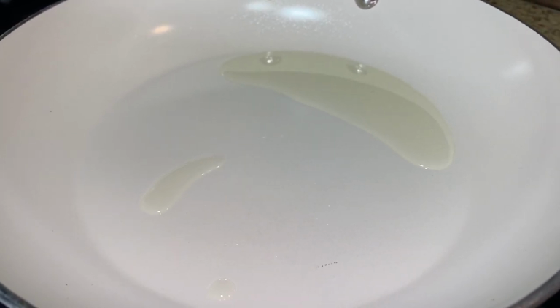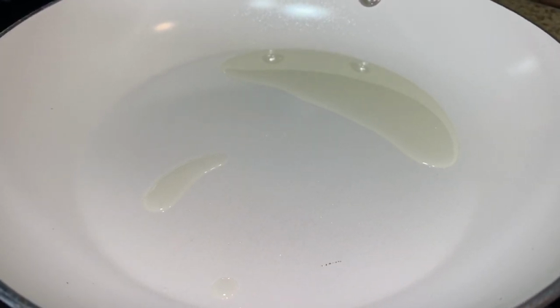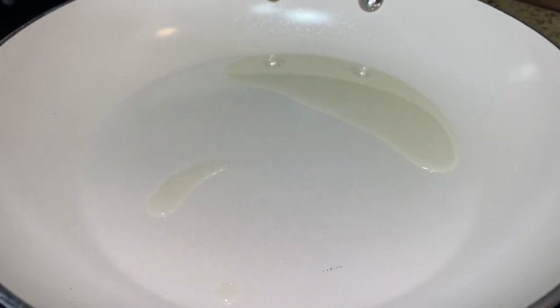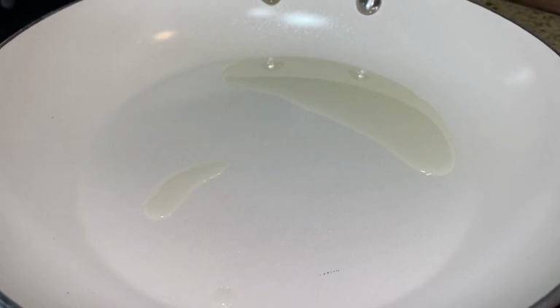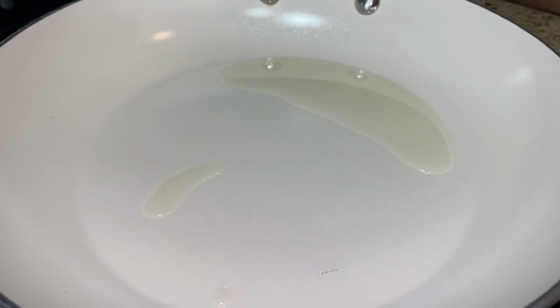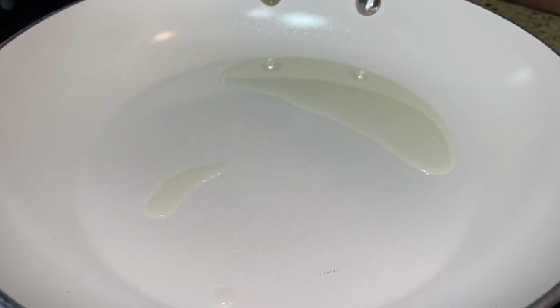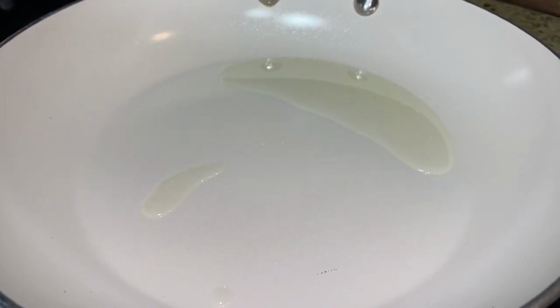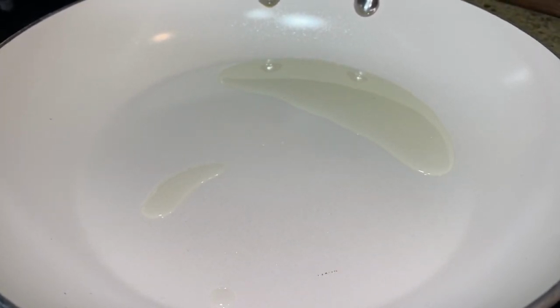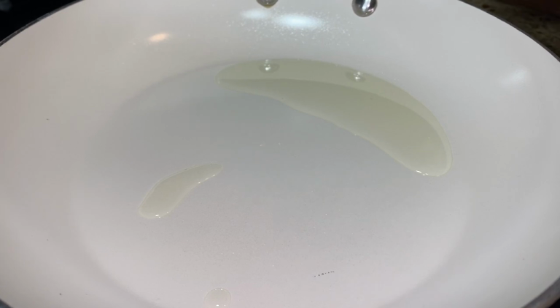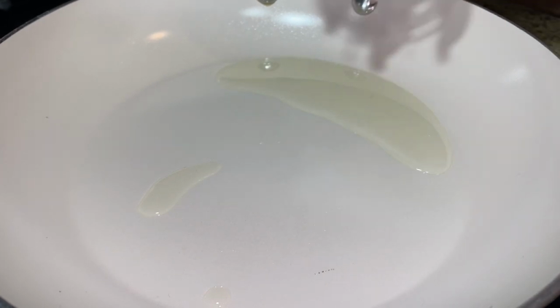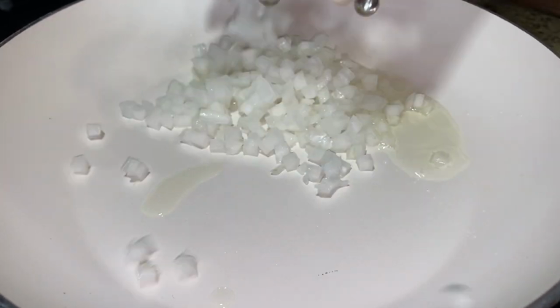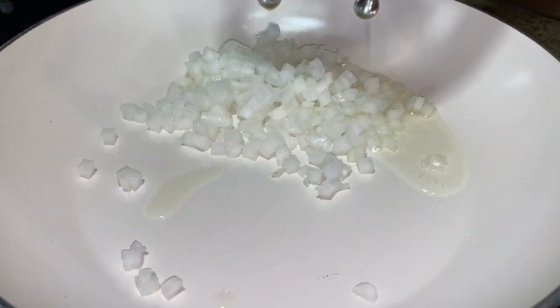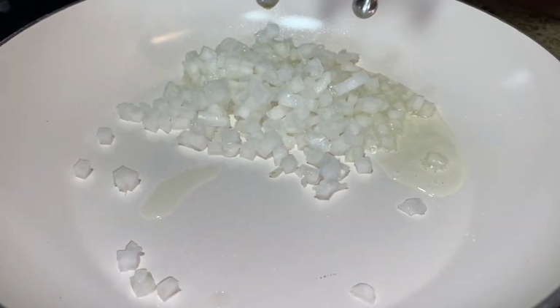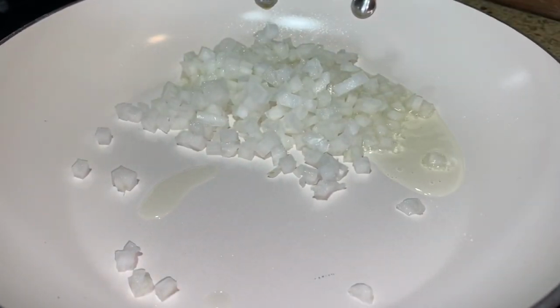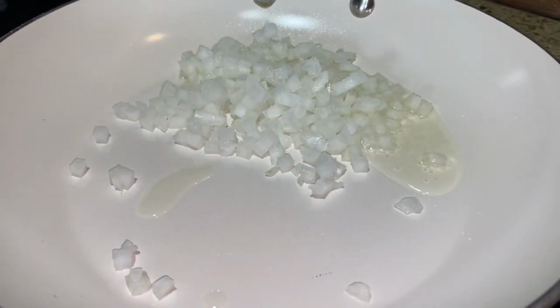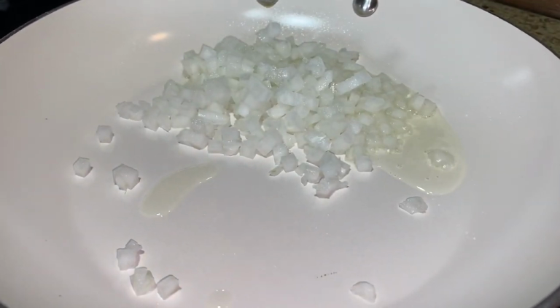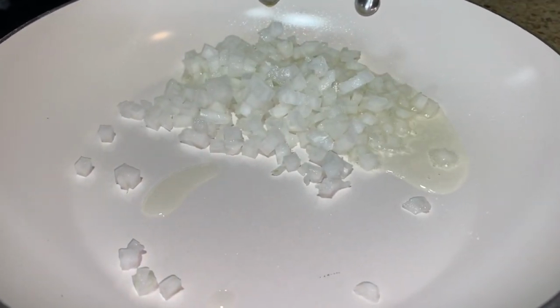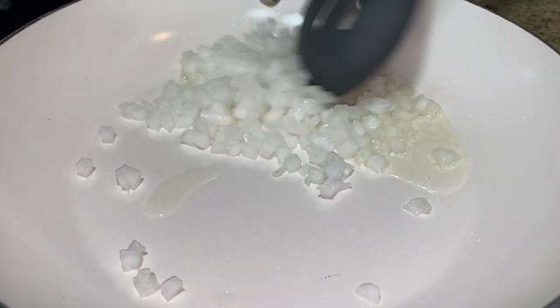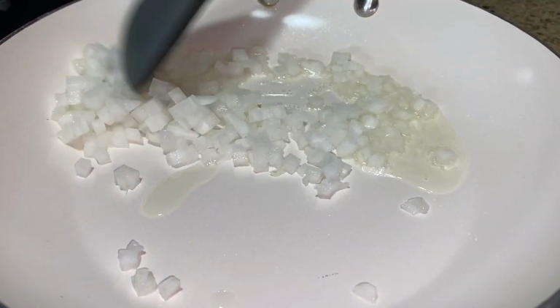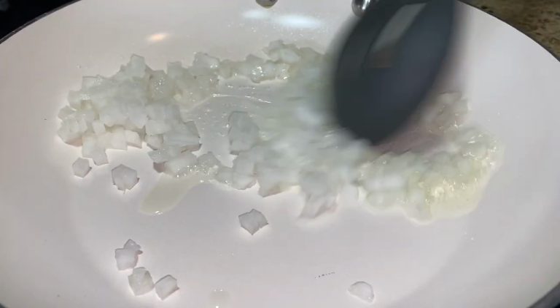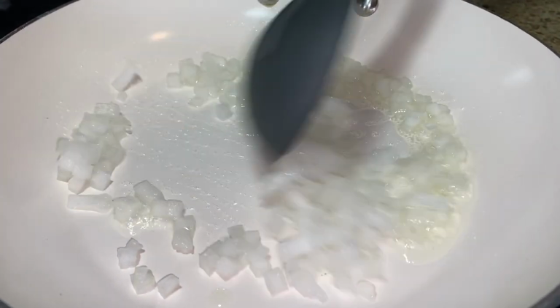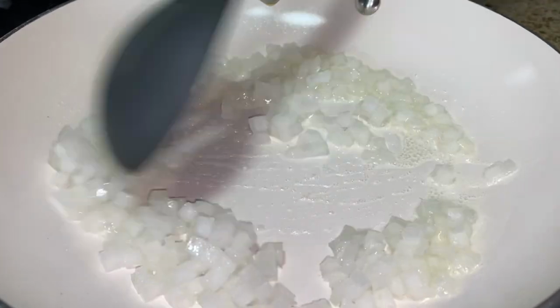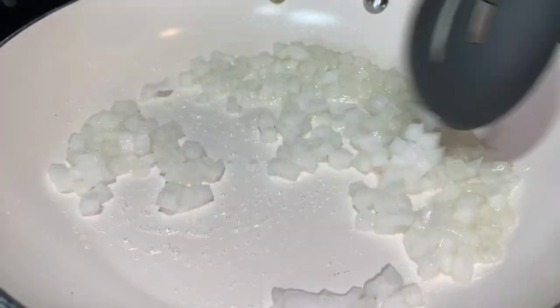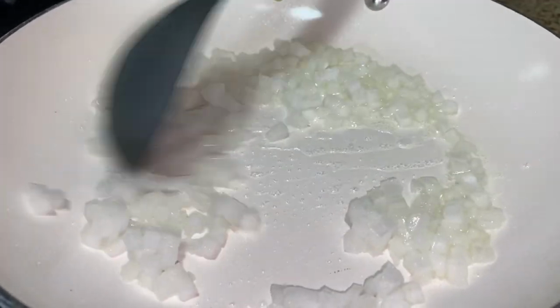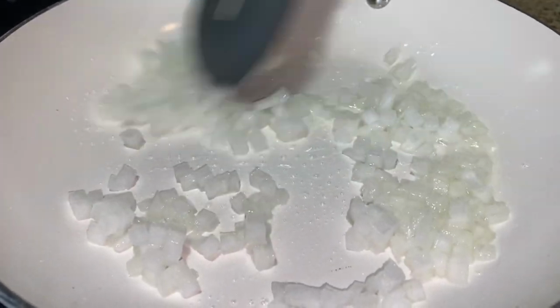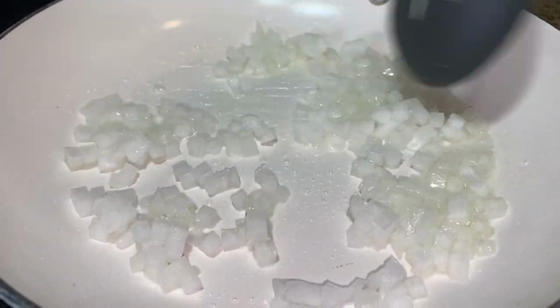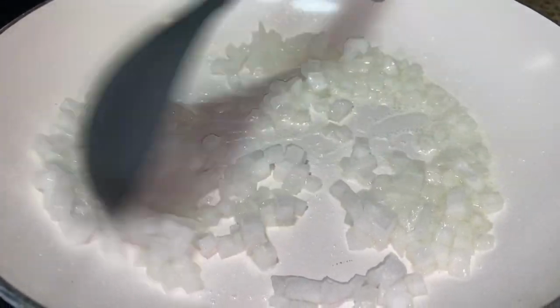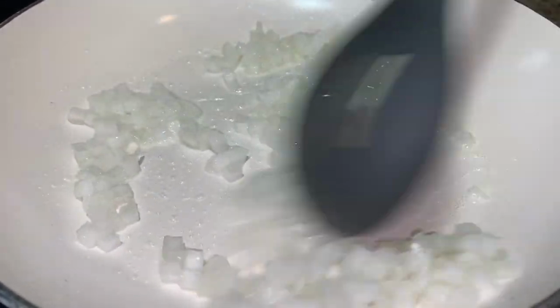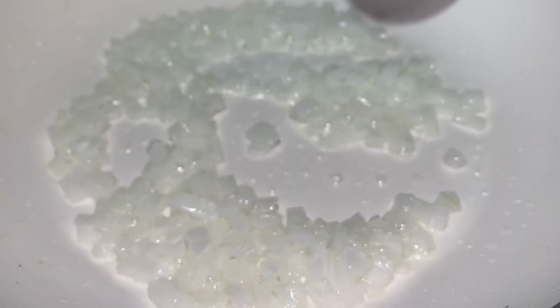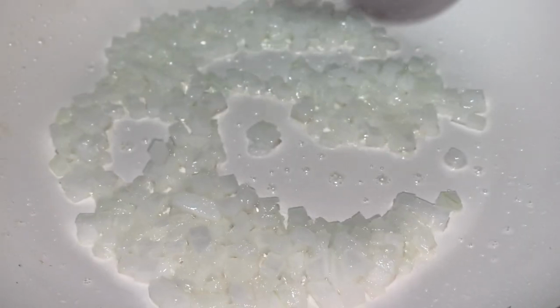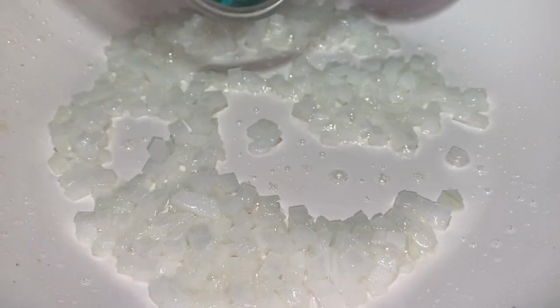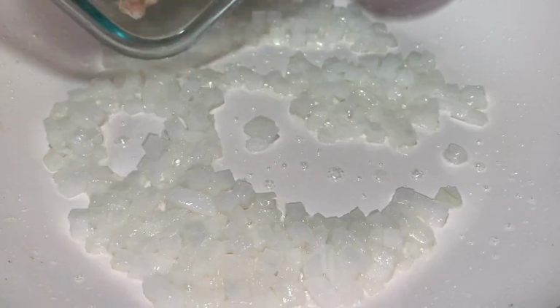I preheated the skillet with a little bit of oil — maybe about a tablespoon. Let's go ahead and add our onion and sauté for about a minute. Now let's add our chicken.